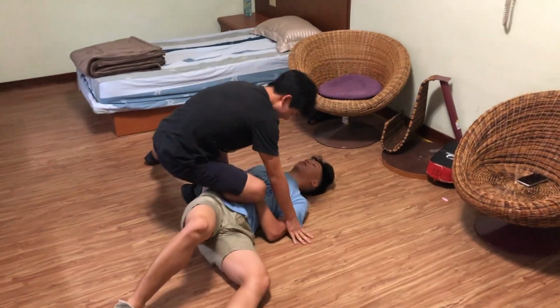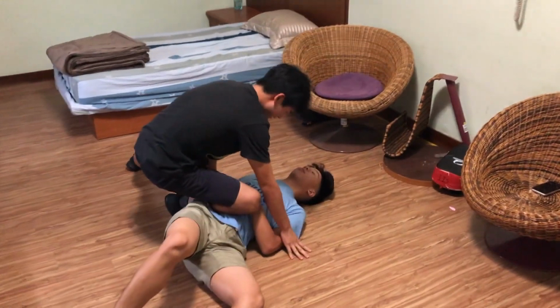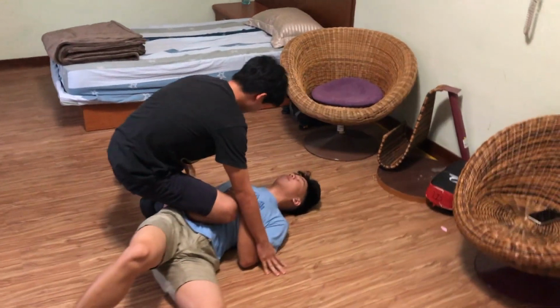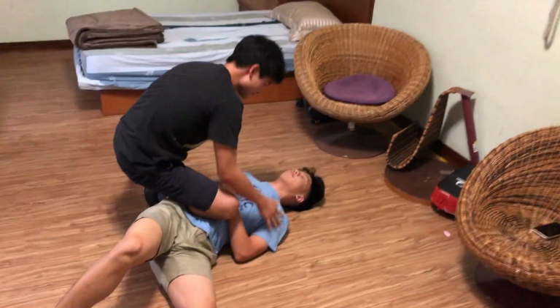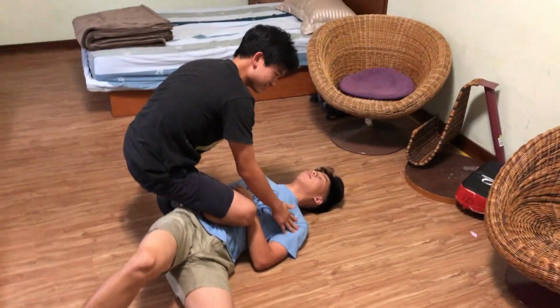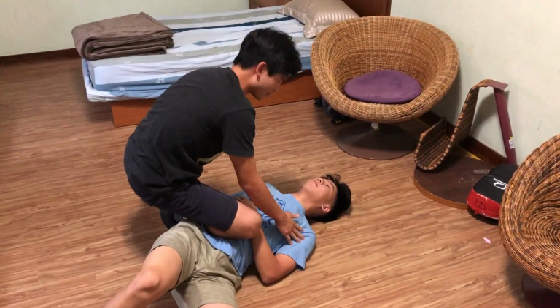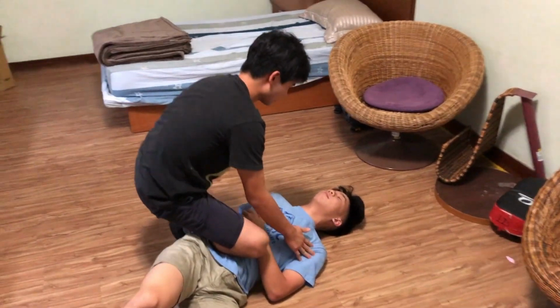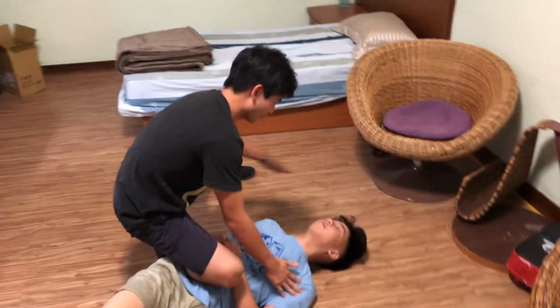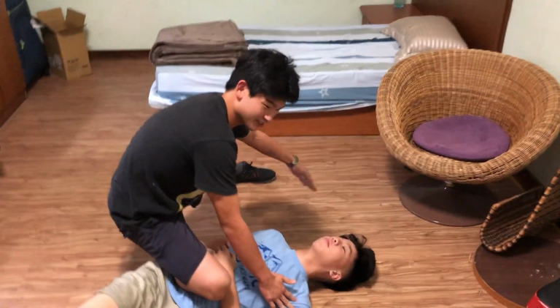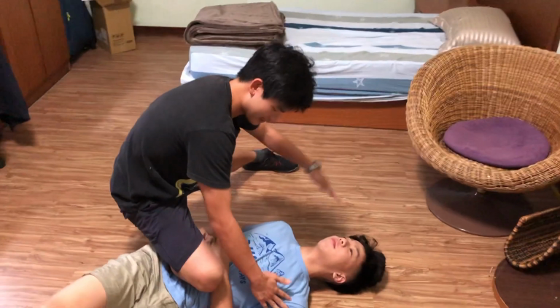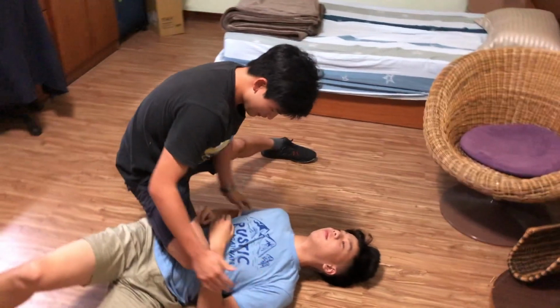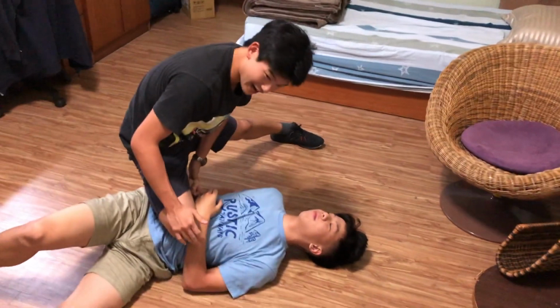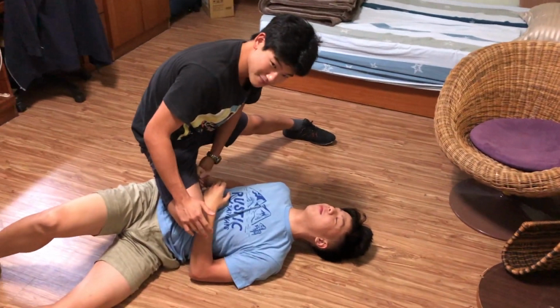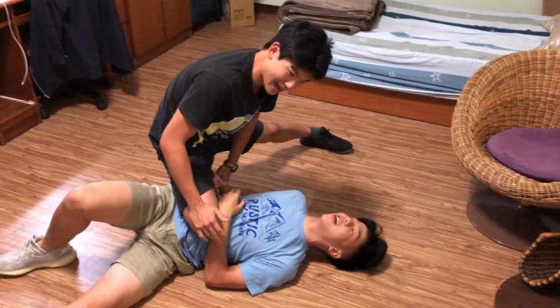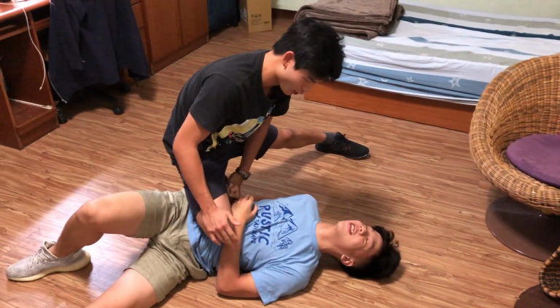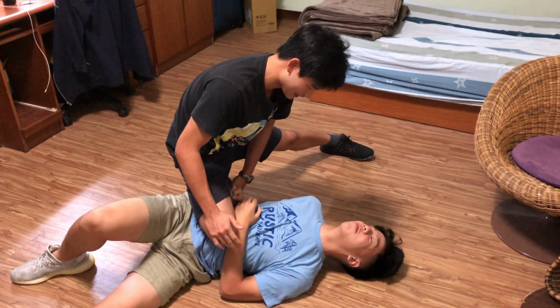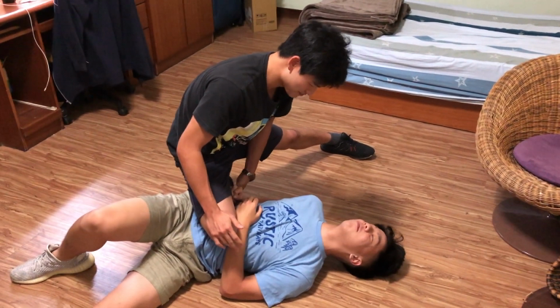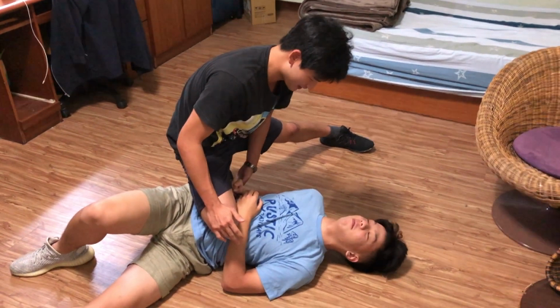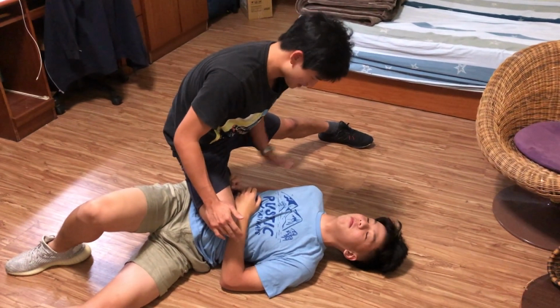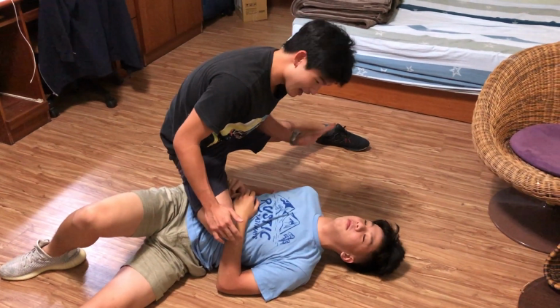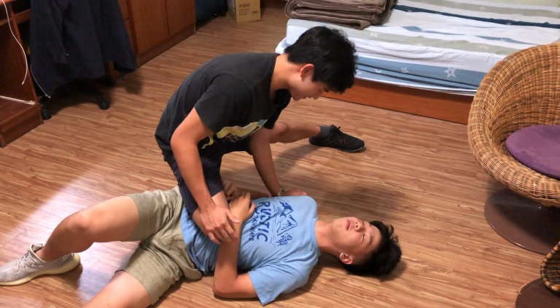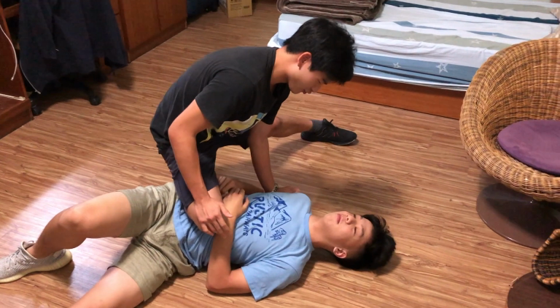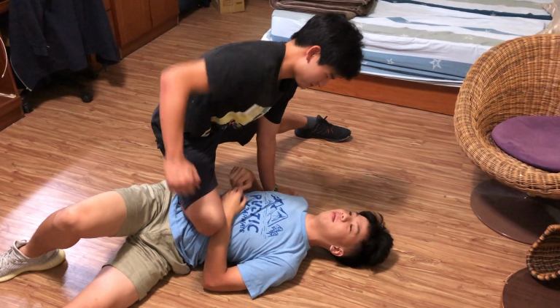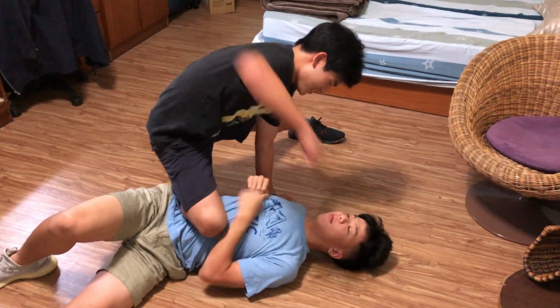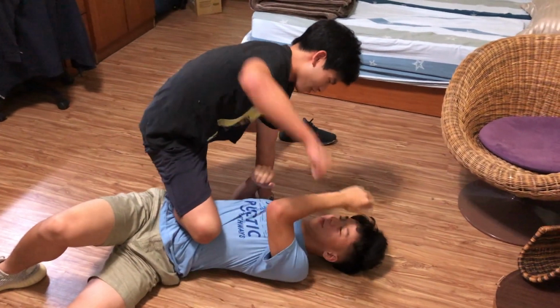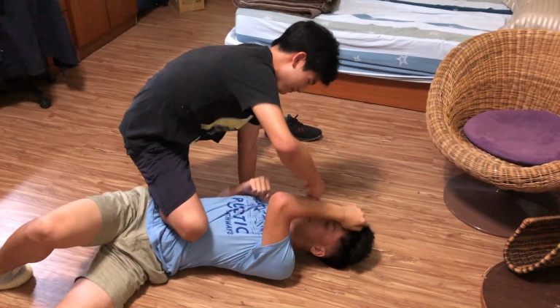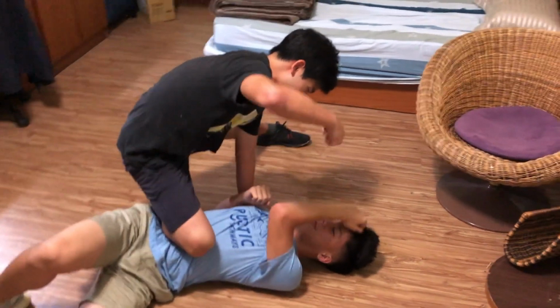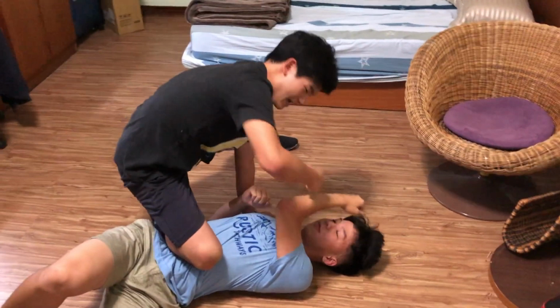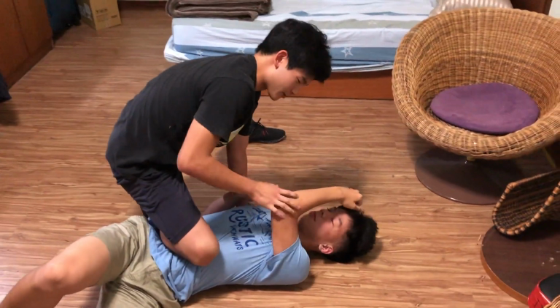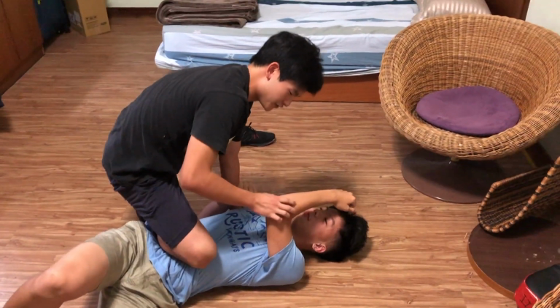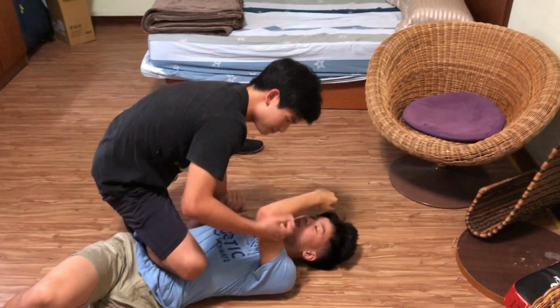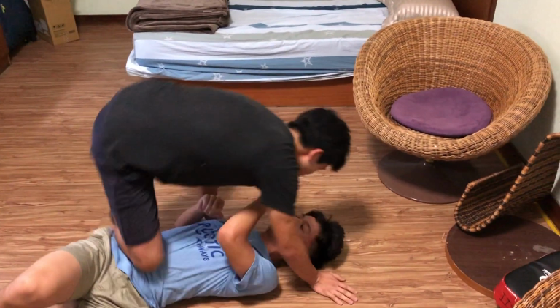Establish knee on belly. Legs always spread, pointing towards his head — knee down, make sure the ankle is hooking his body. Bicep control. Start grounding him and then we're going to move to mount control.